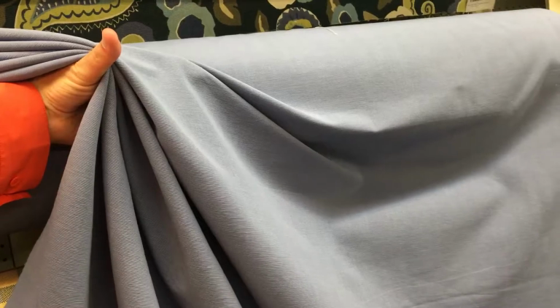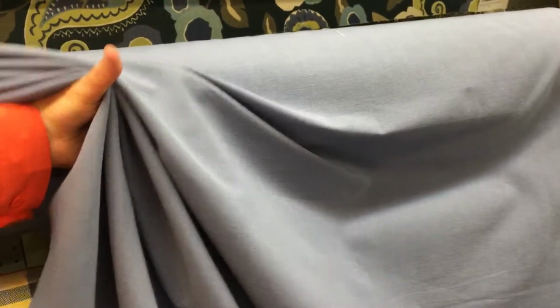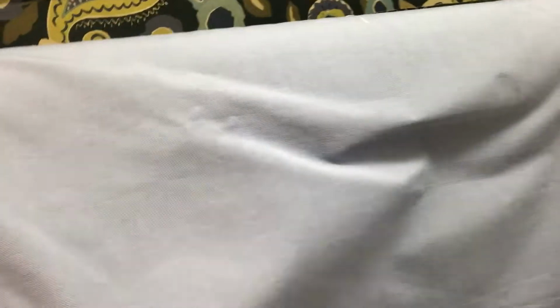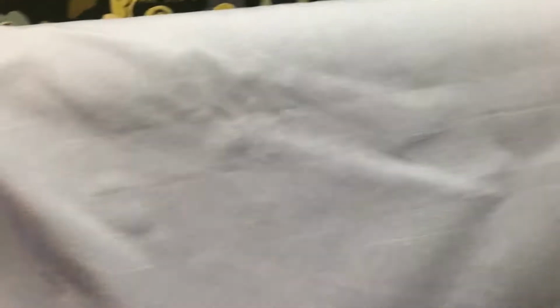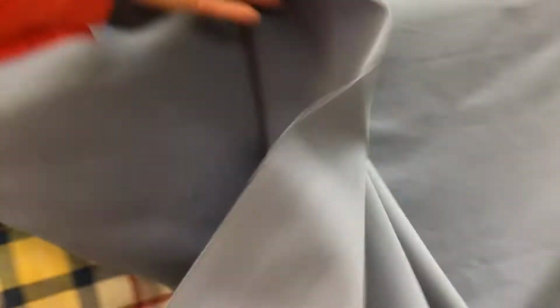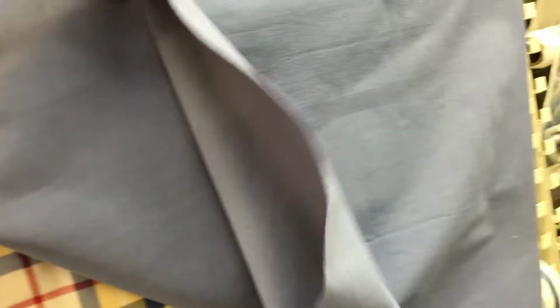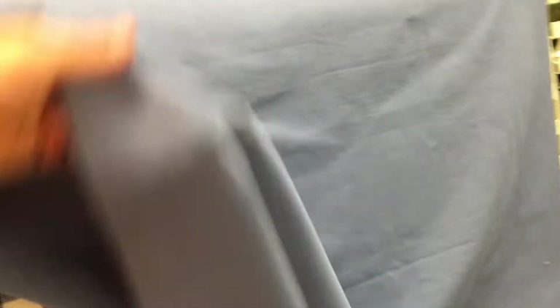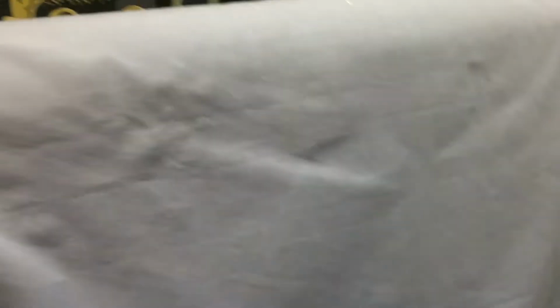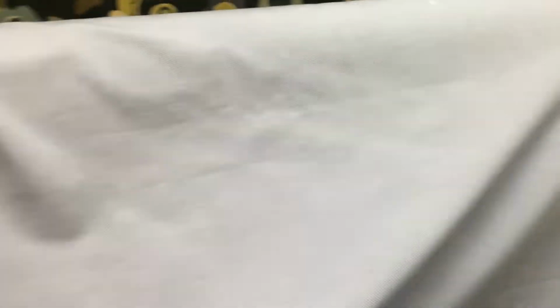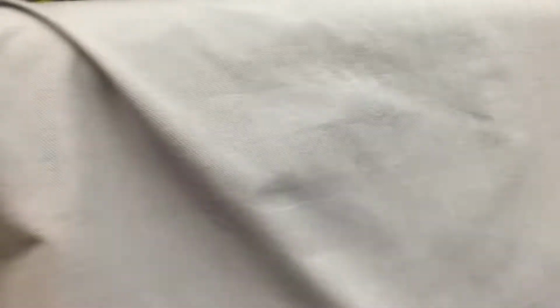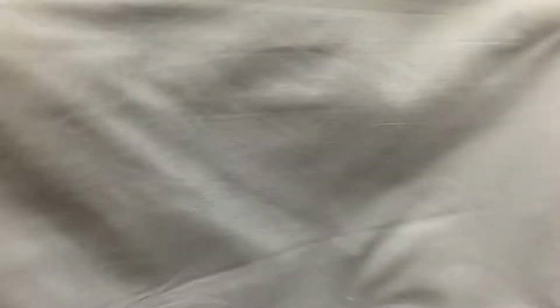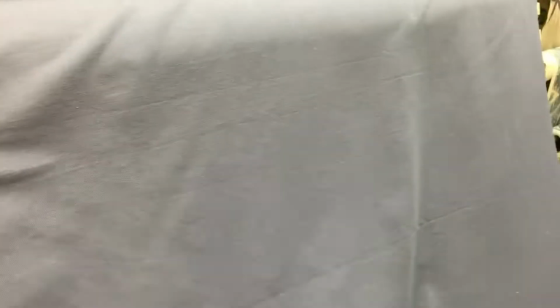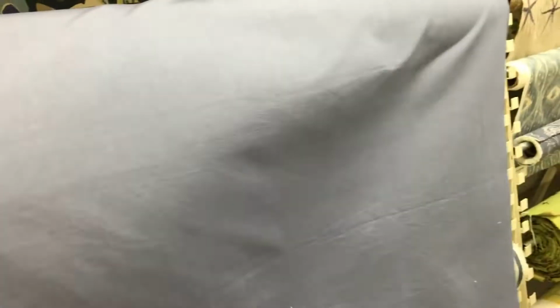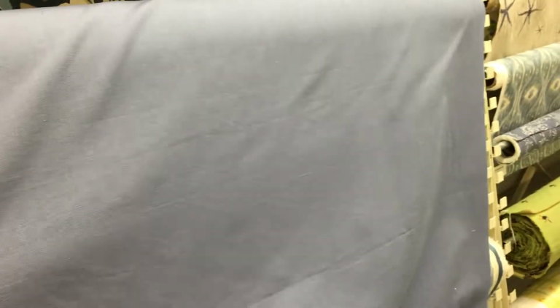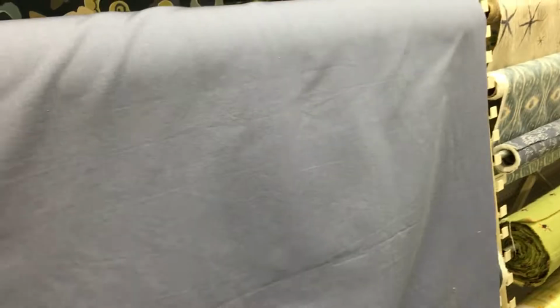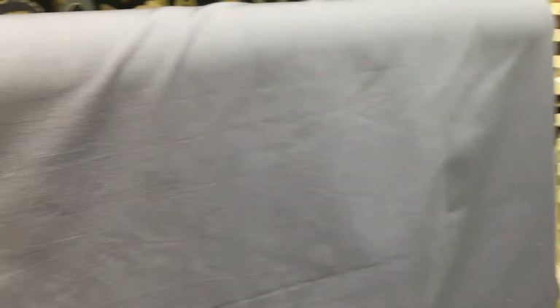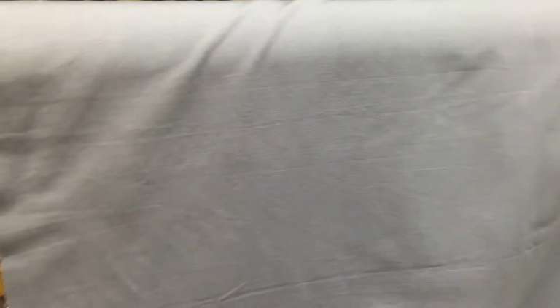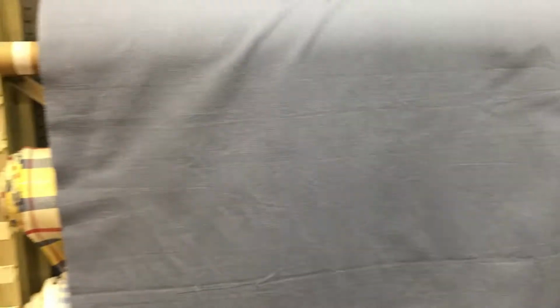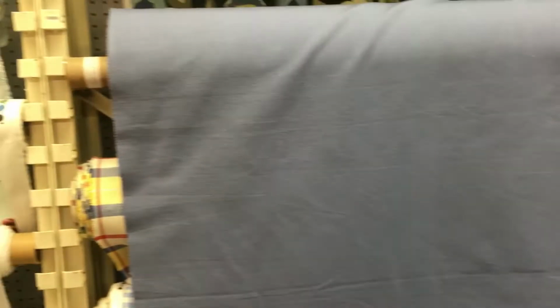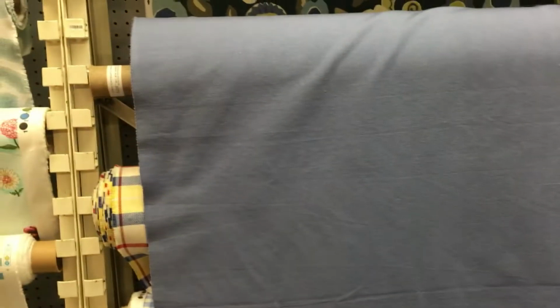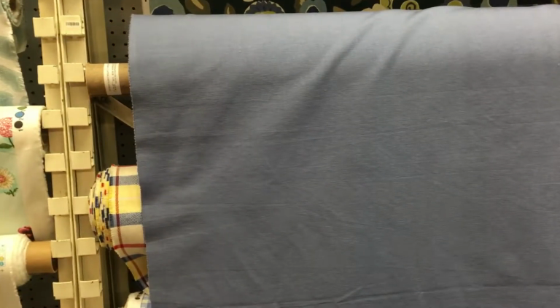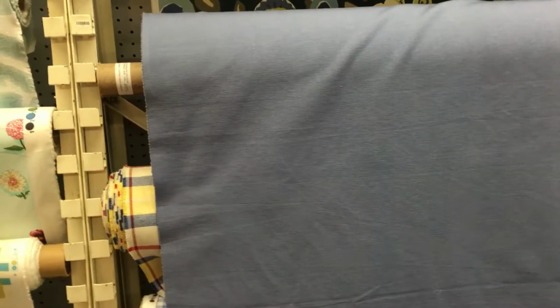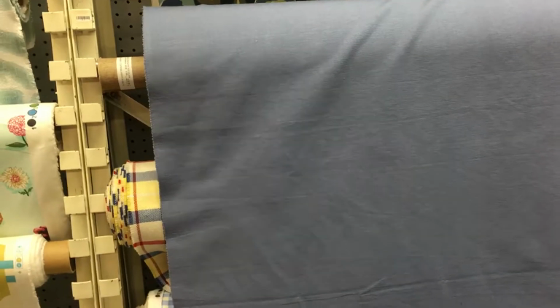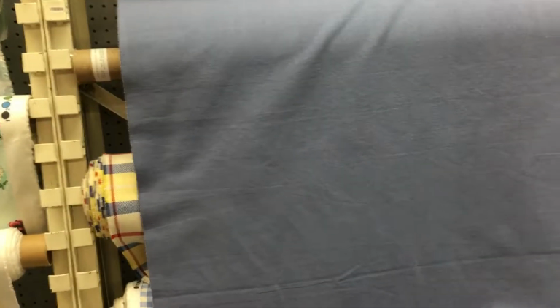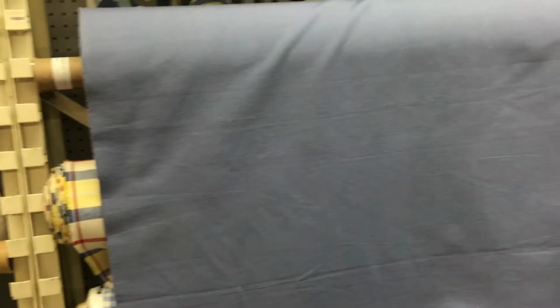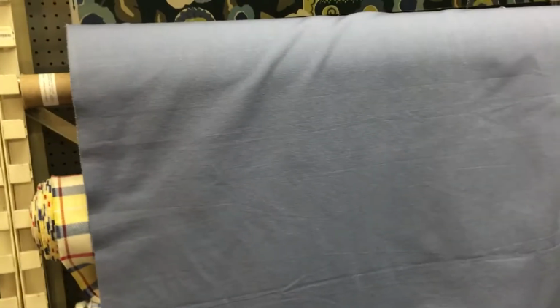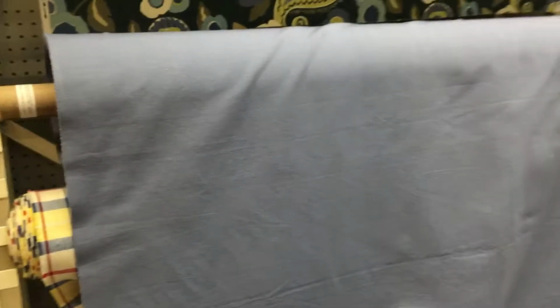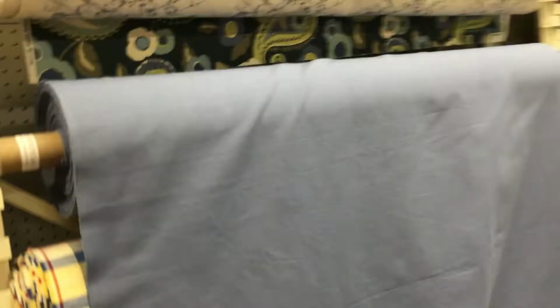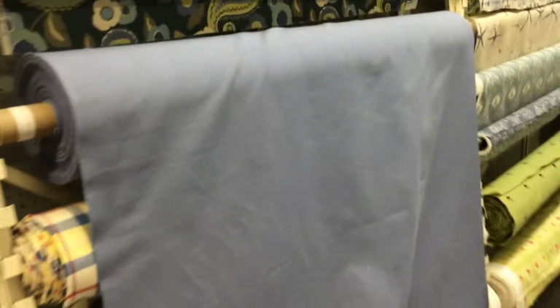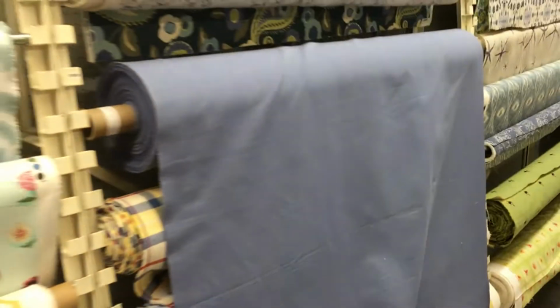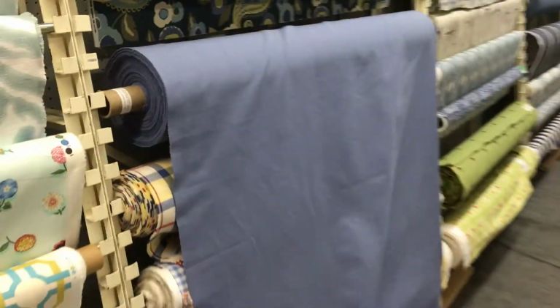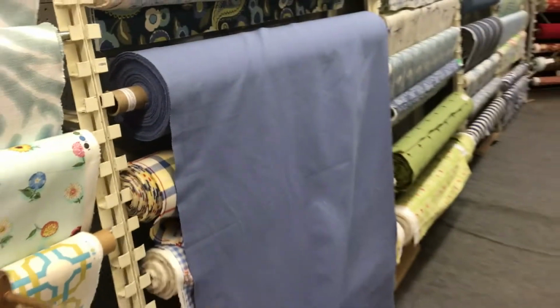The back and the front are the exact same color, so it is truly reversible. Again, woven — upholstery or drapery, multi-use — and available by the yard and the swatch at fabricwarehouse.com.